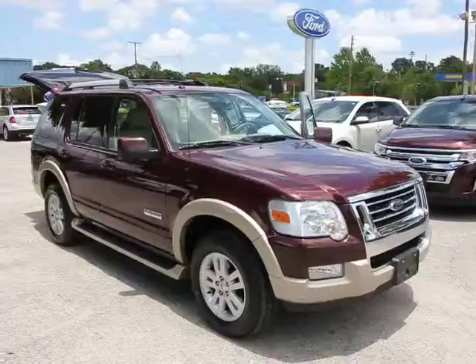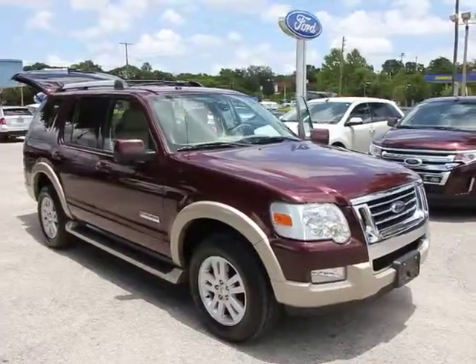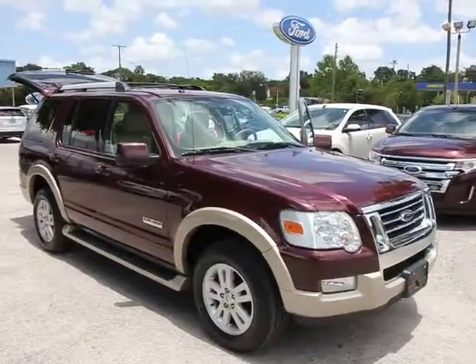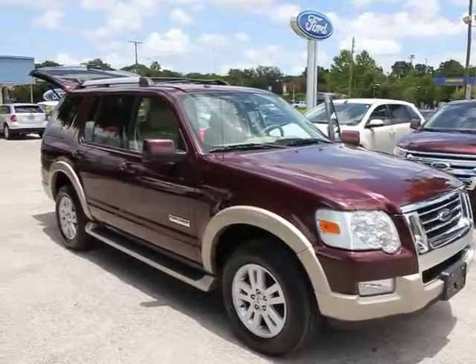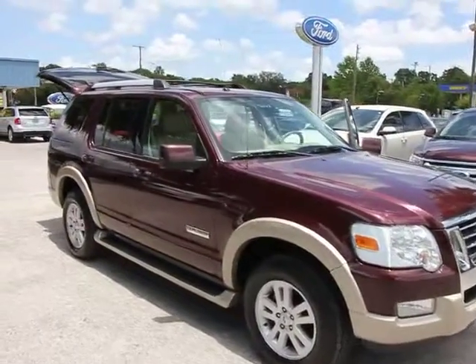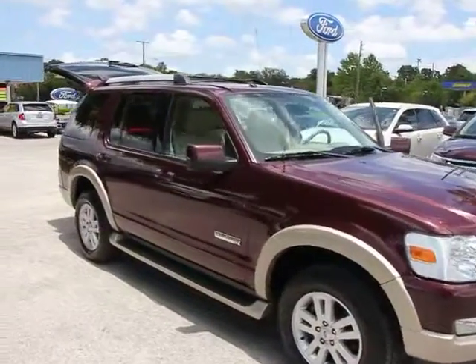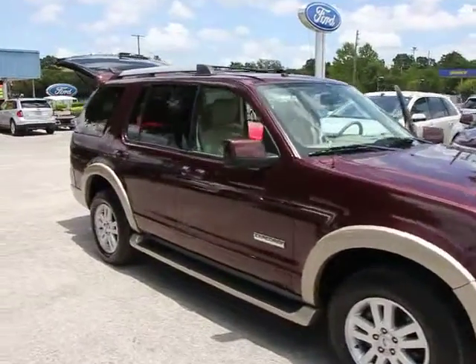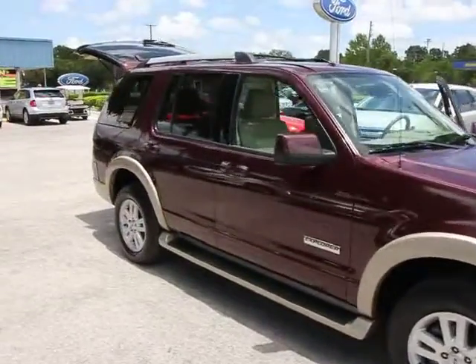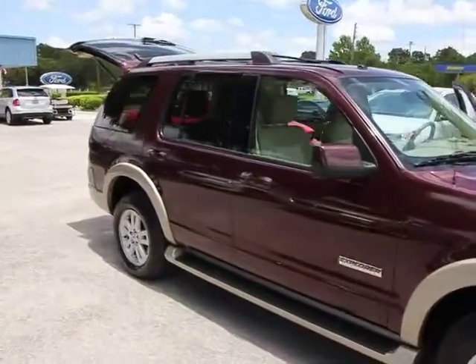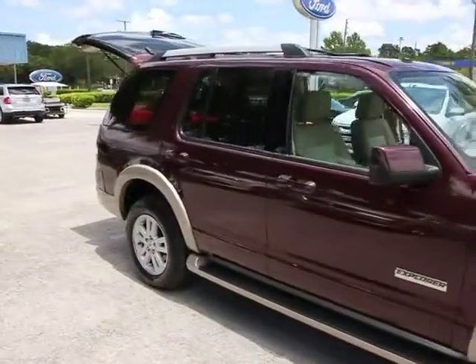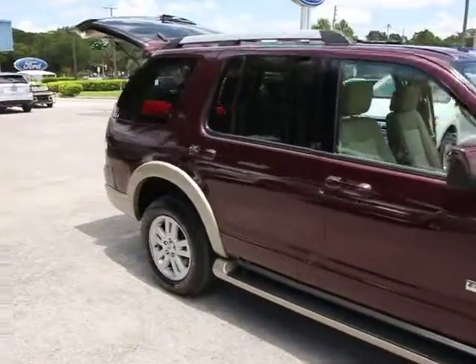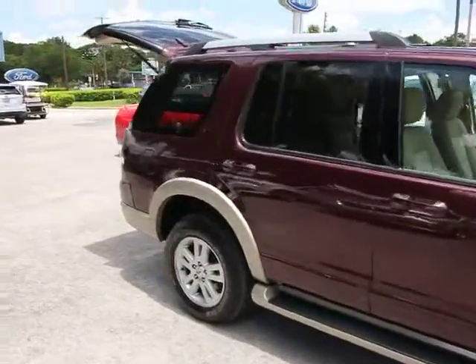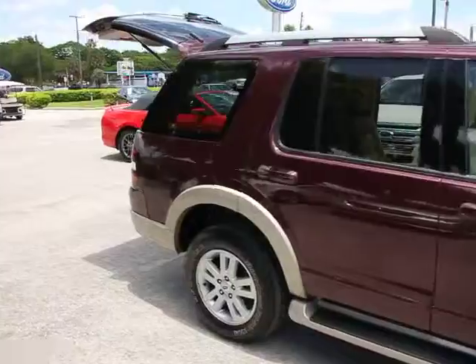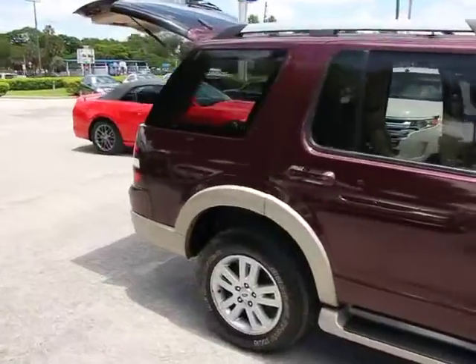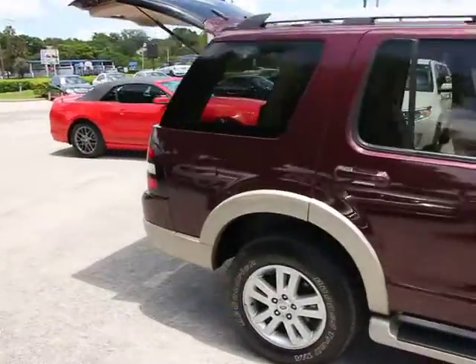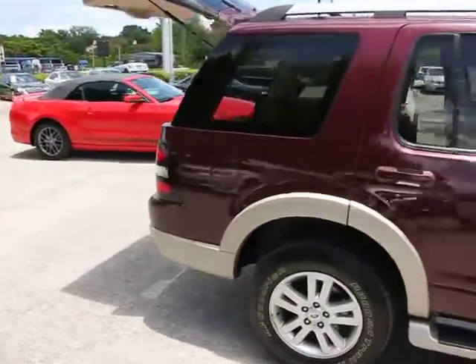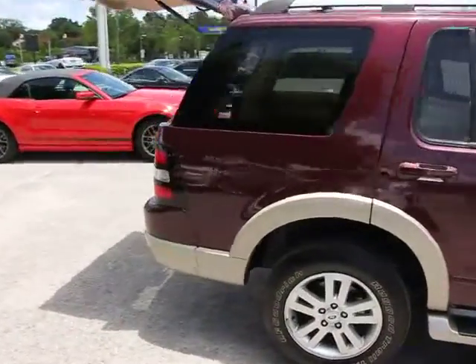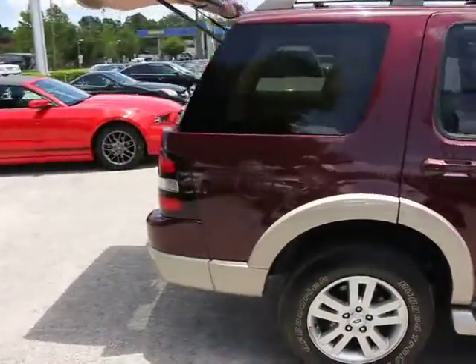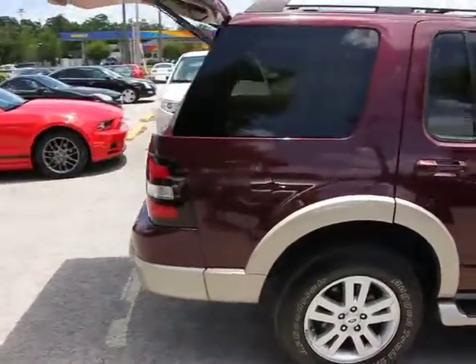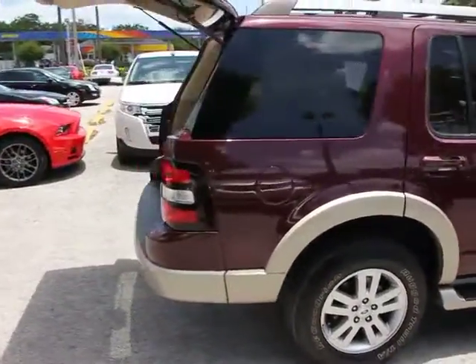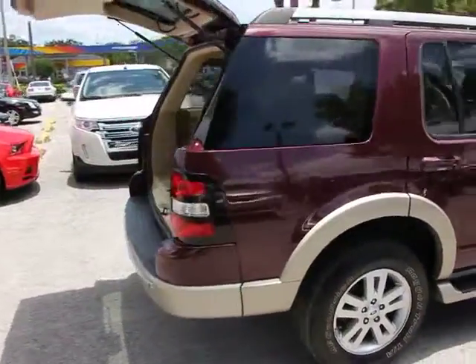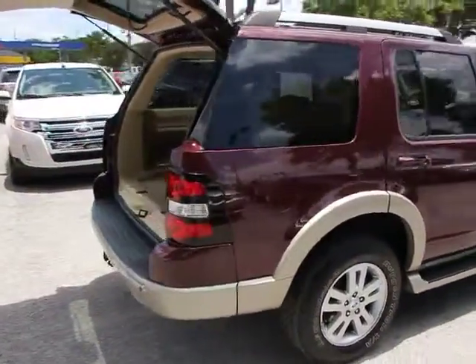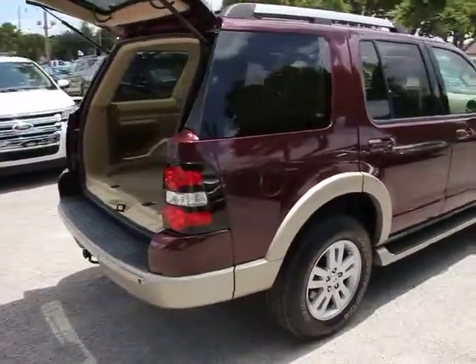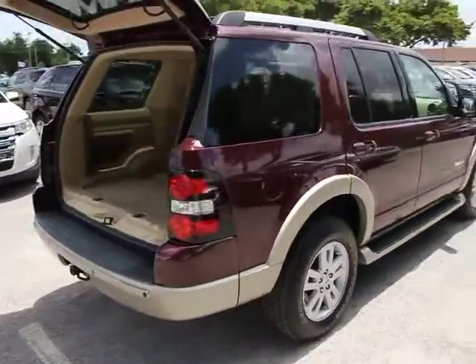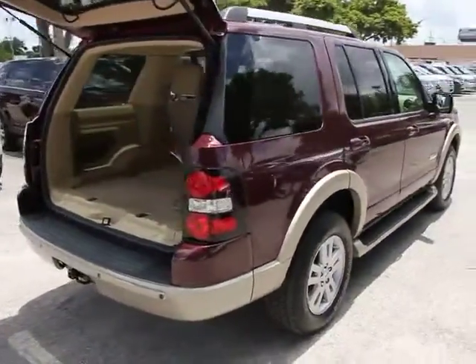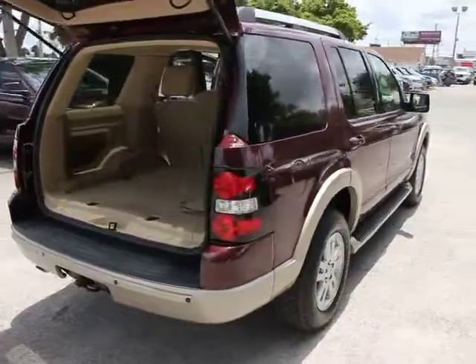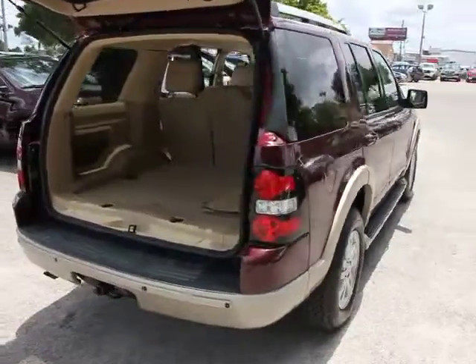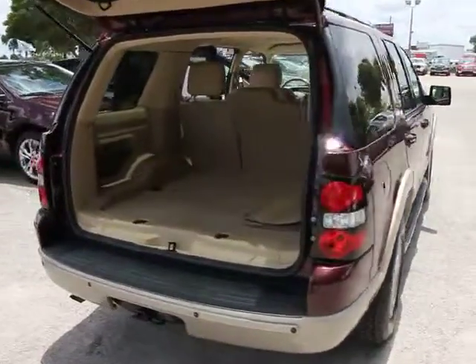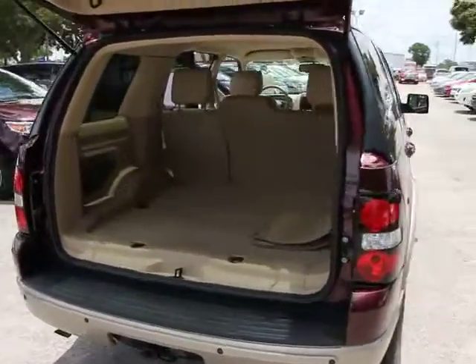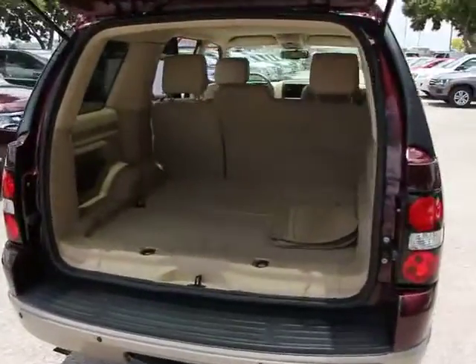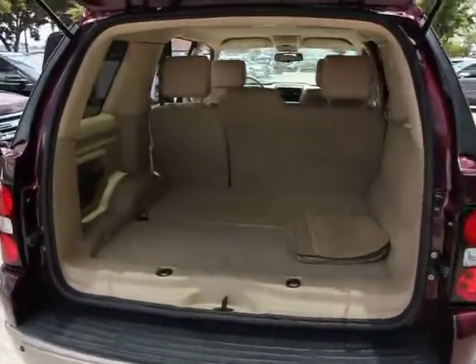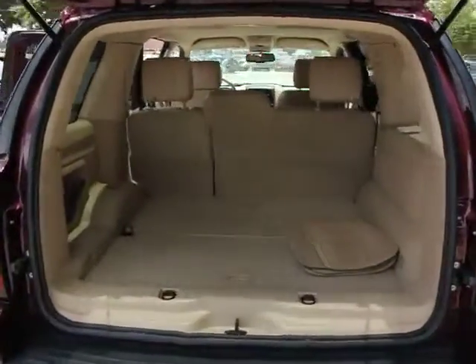2006 Explorer. You've got a lot of capabilities to call on in a Ford Explorer. Don't underestimate your choices — it is priced below $15,000. This vehicle has less than 100,000 miles.